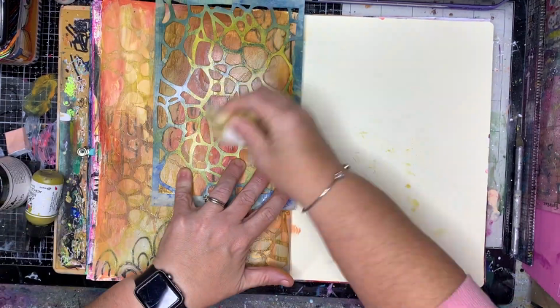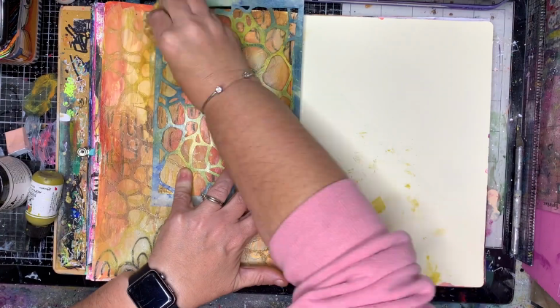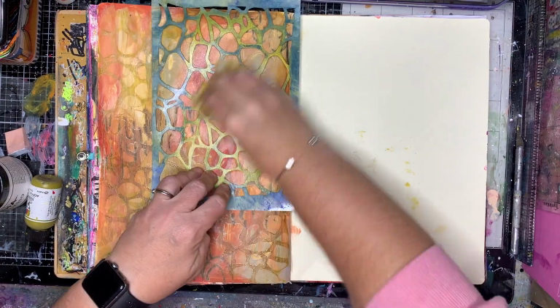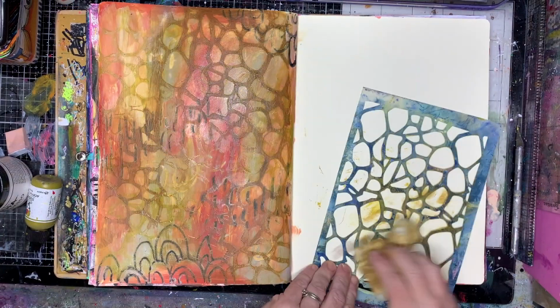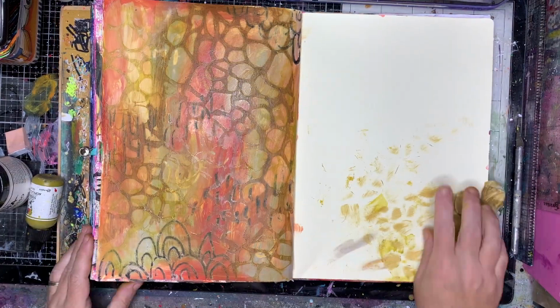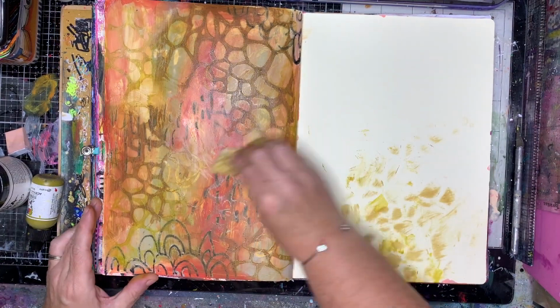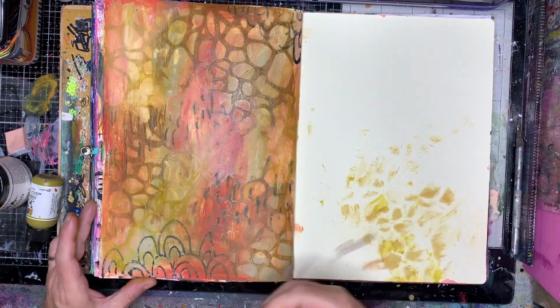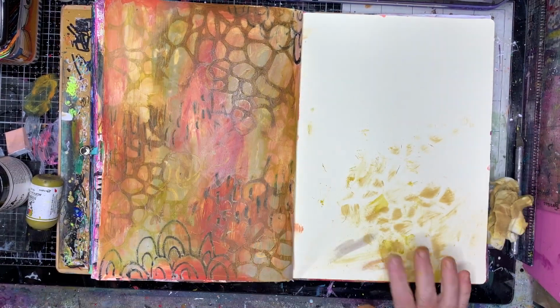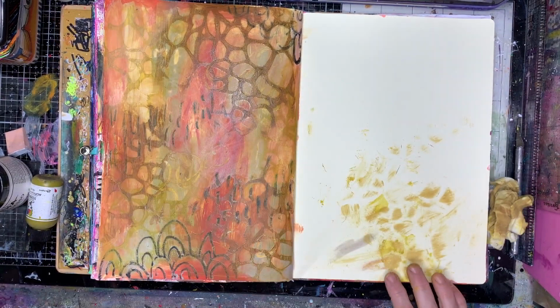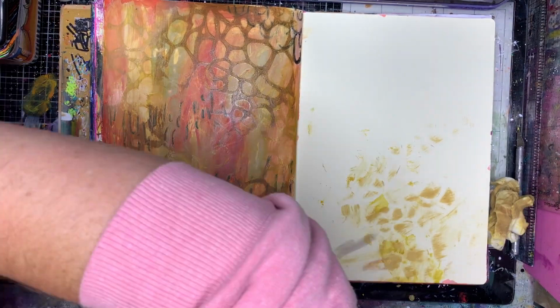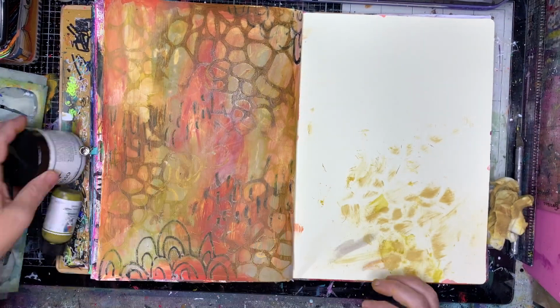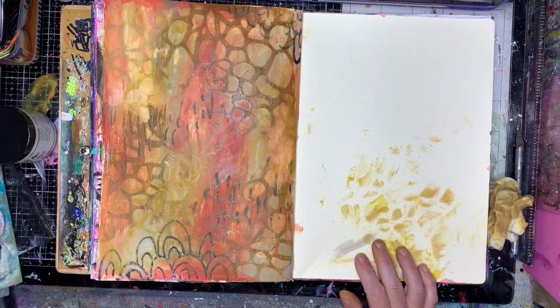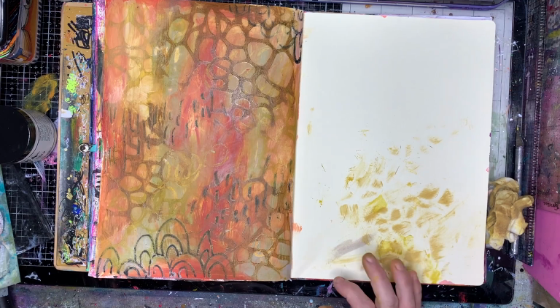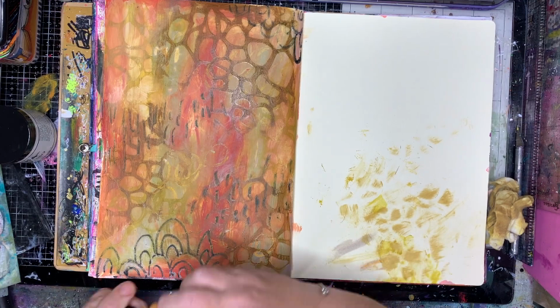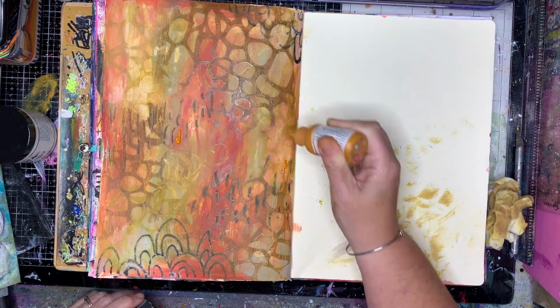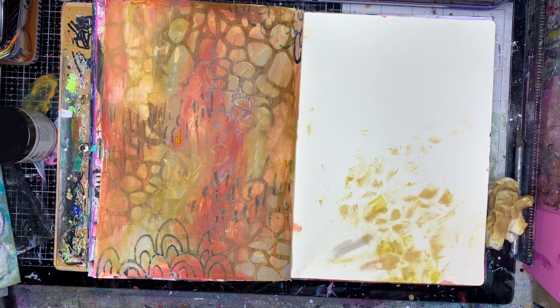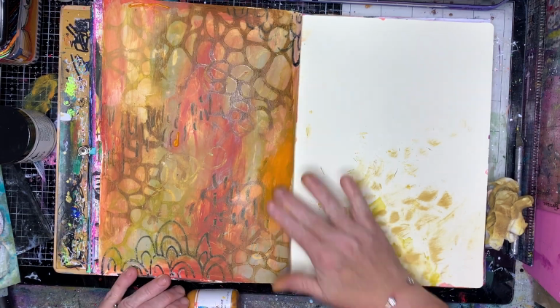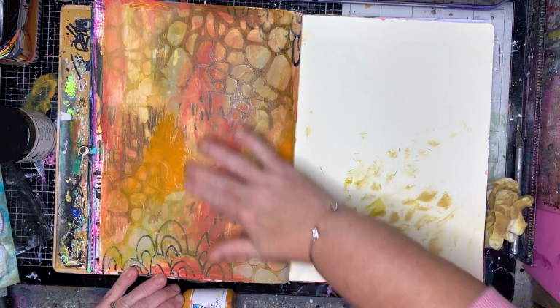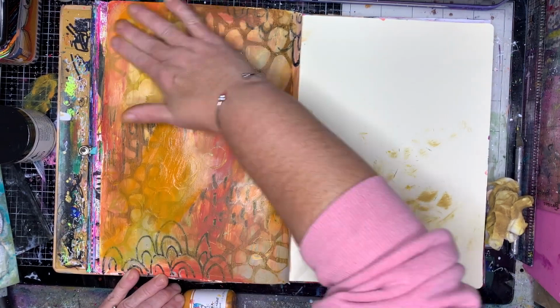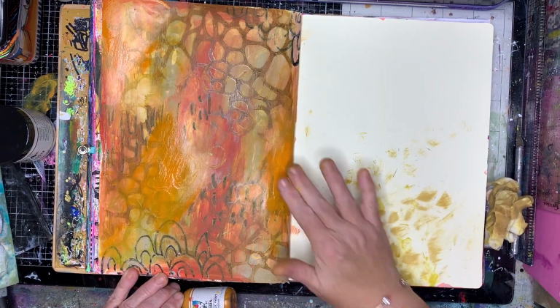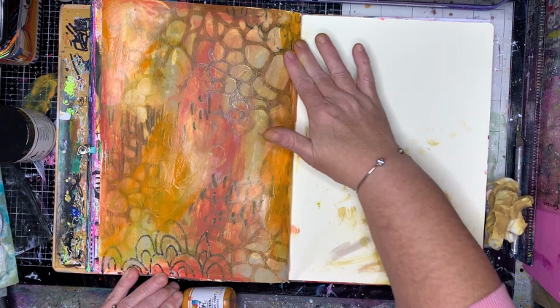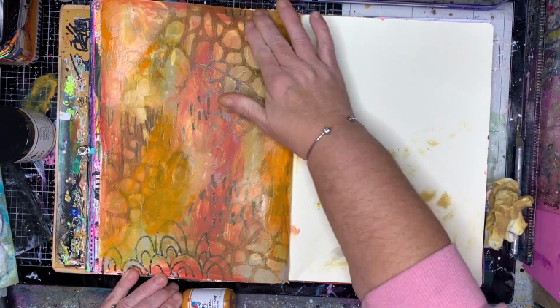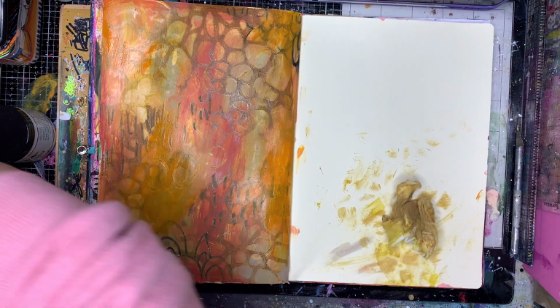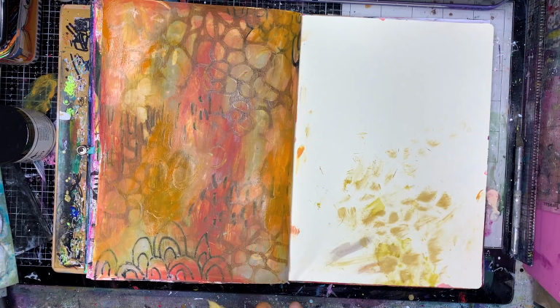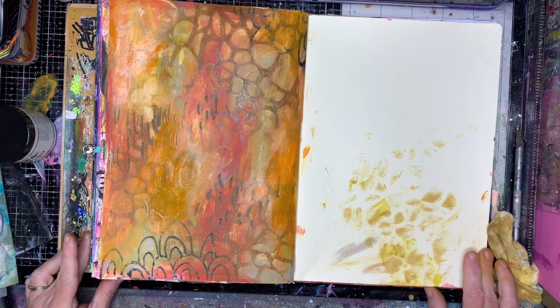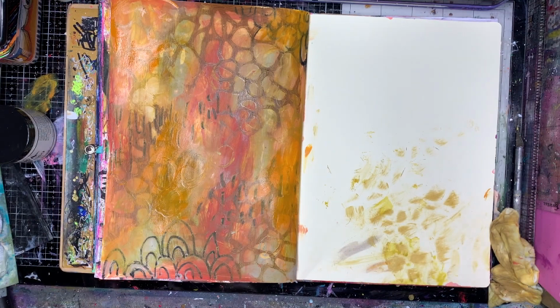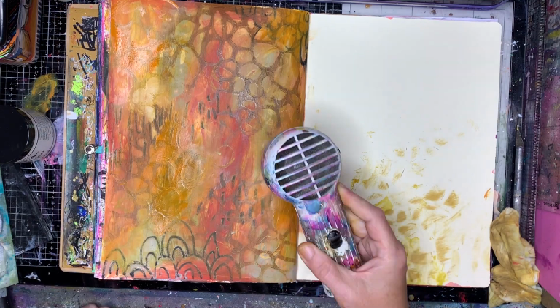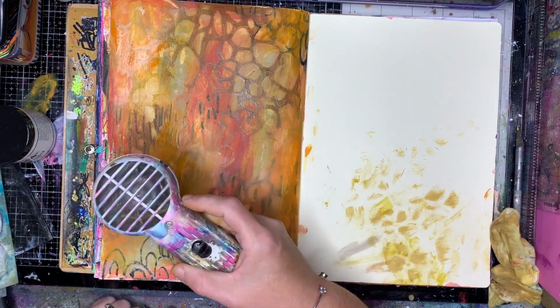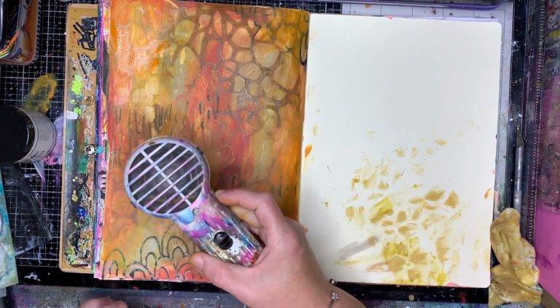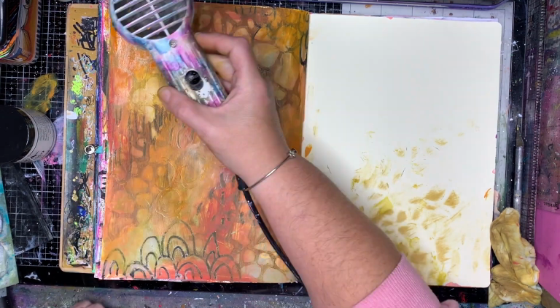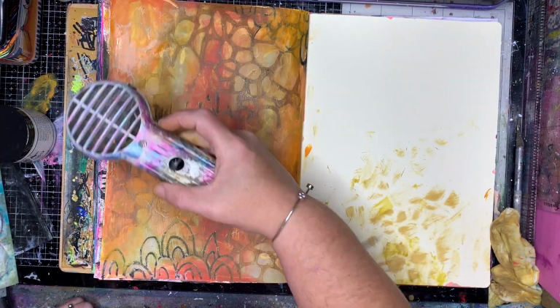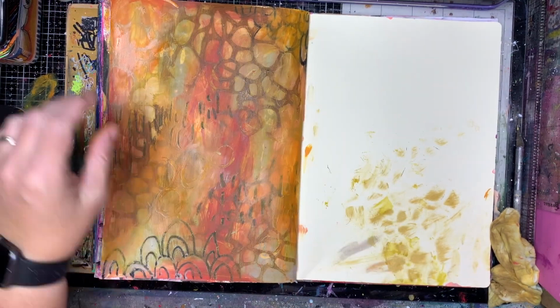I'm also using syrup, which like the olive sits in the green family but has a little bit more brown in it, so it sits in that really warm range as well.